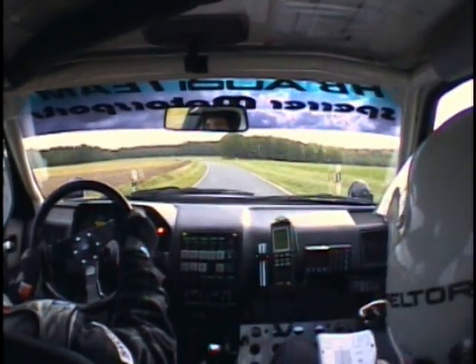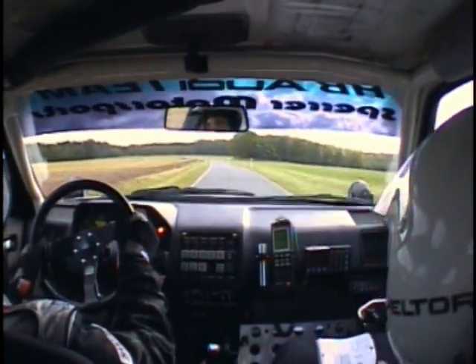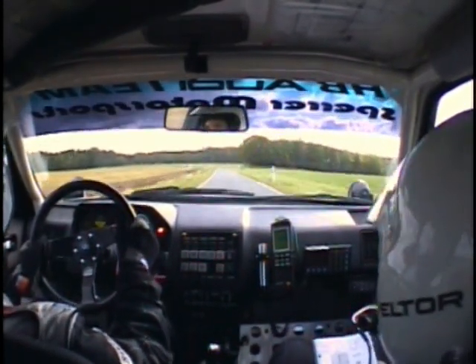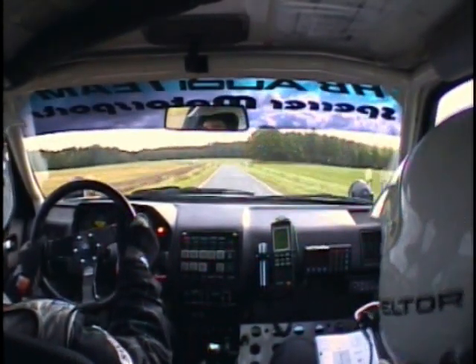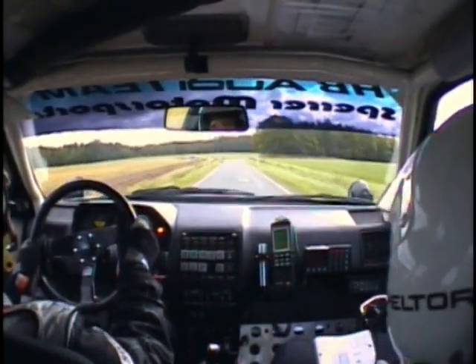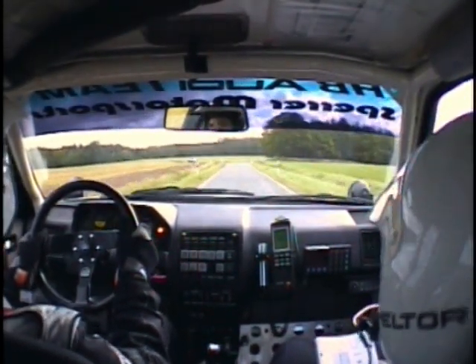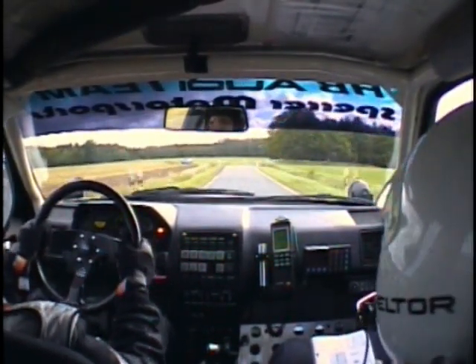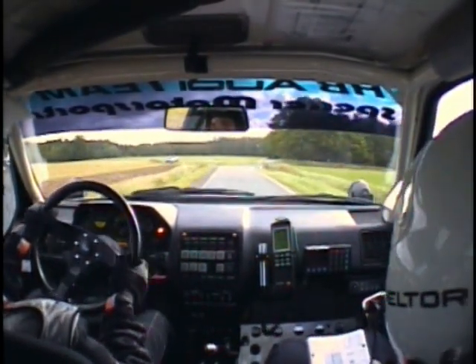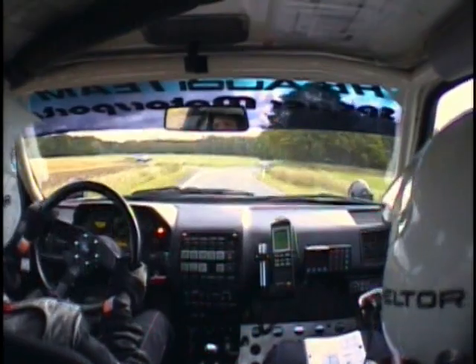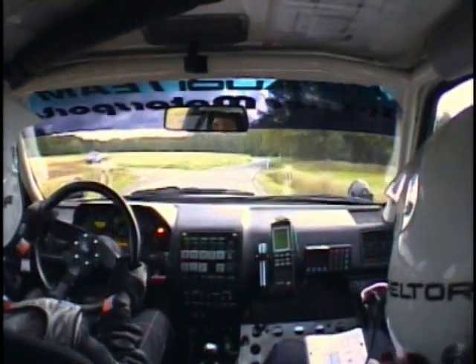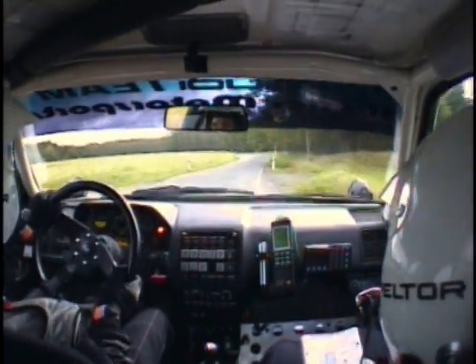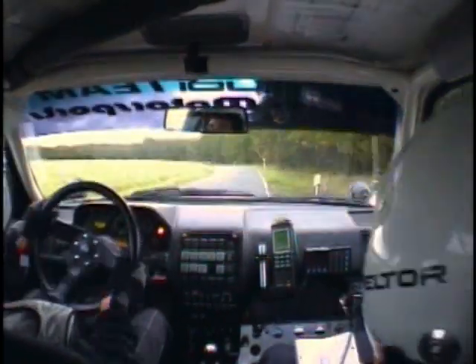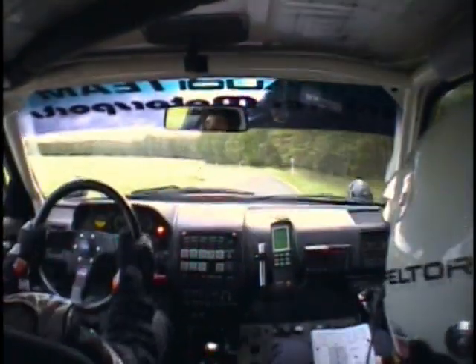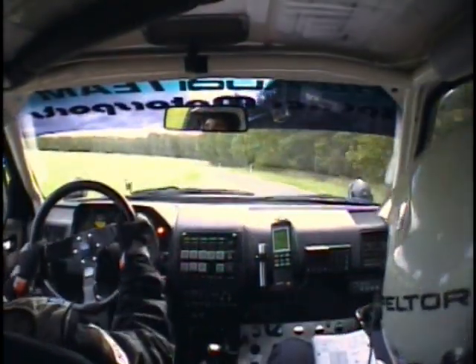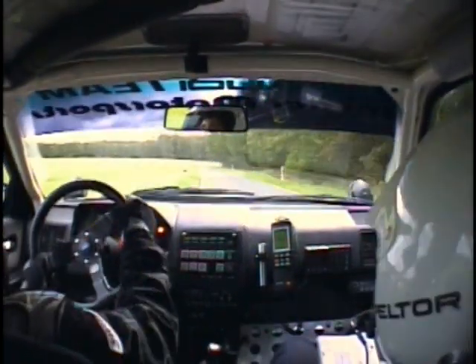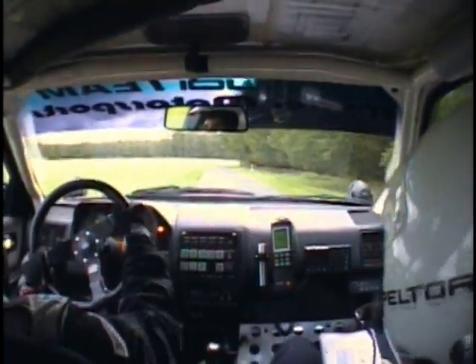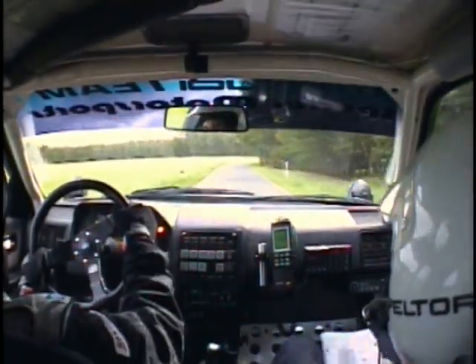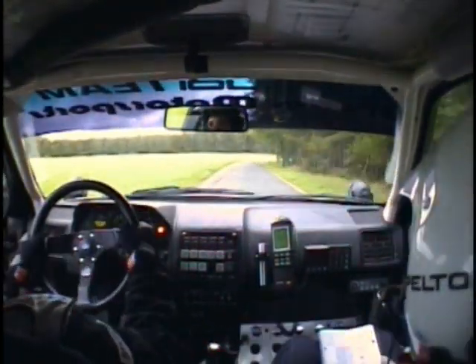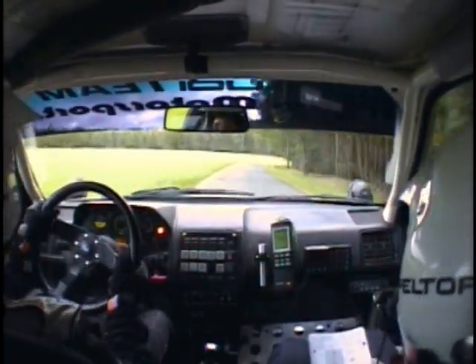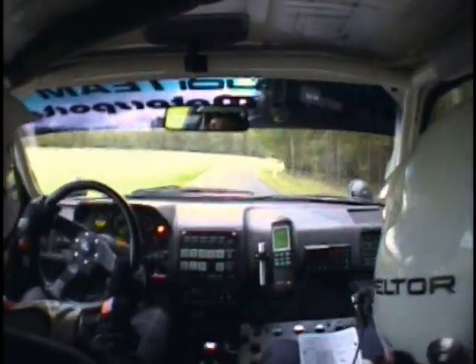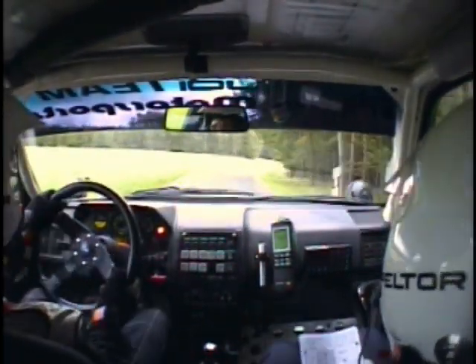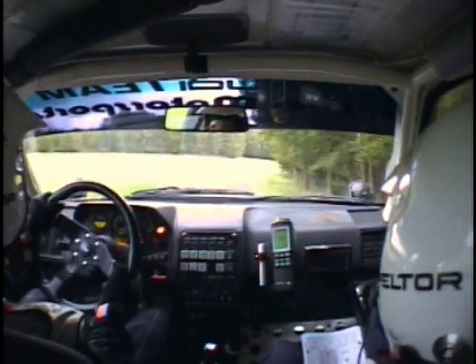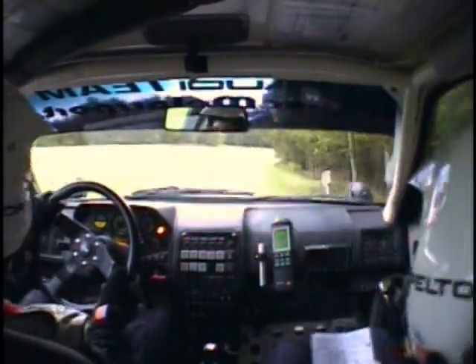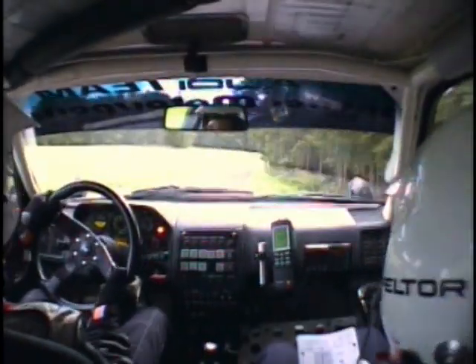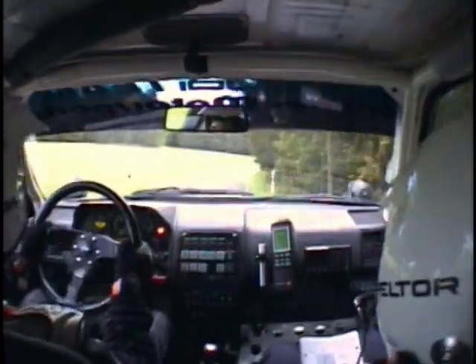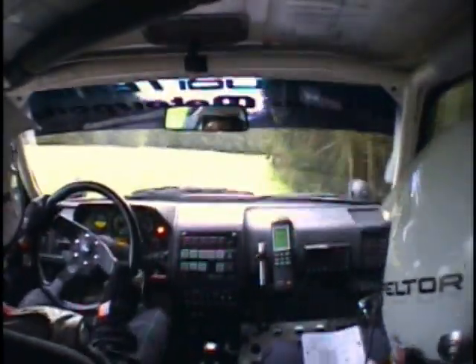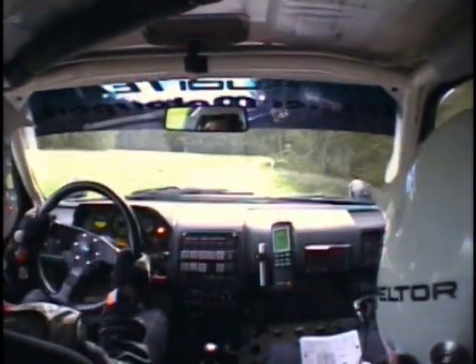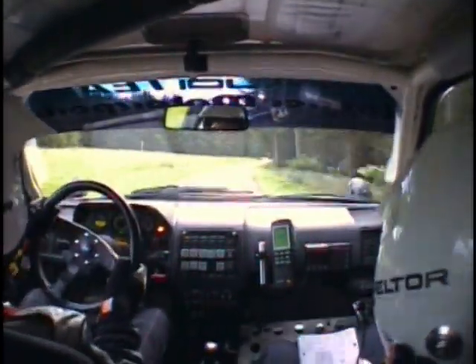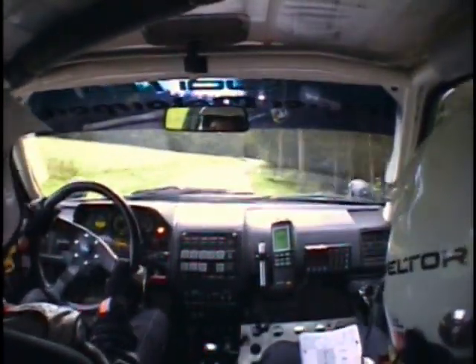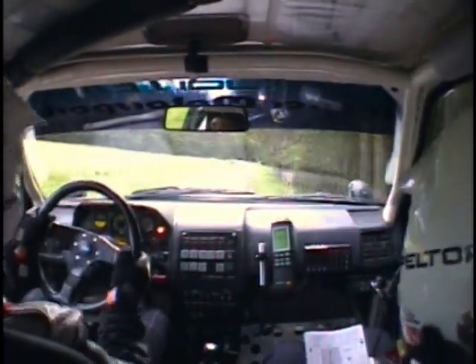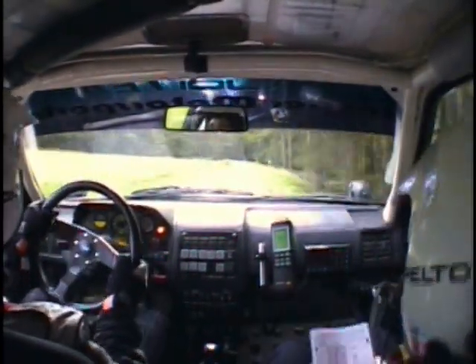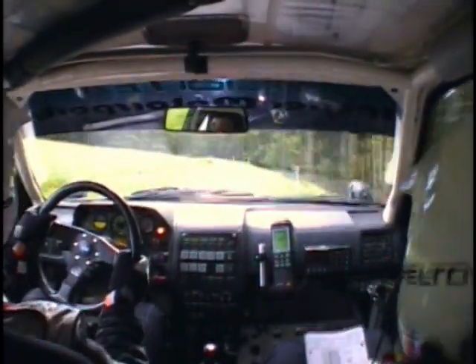Sur droite 100, plus, corde. Sur gauche 100, plus, Milon. Et gauche 120, corde. Sur droite 120, bon, sur frein pour attention. Gauche 90, plus tard. Risque gravier. Plus 3.